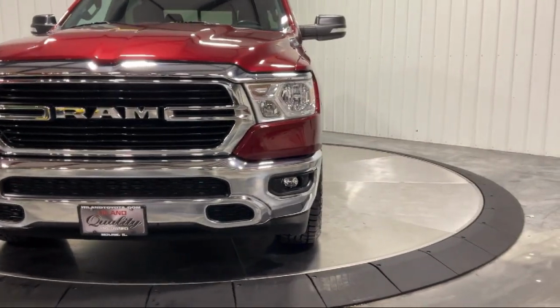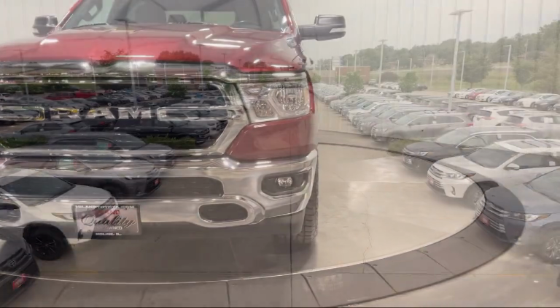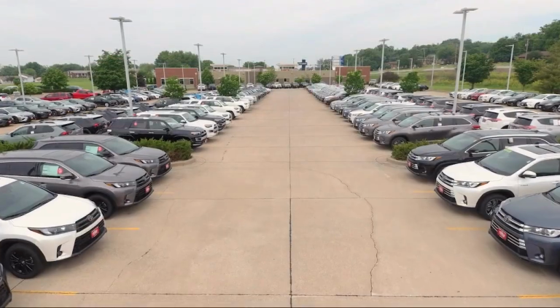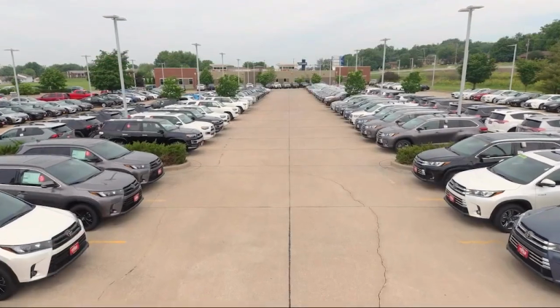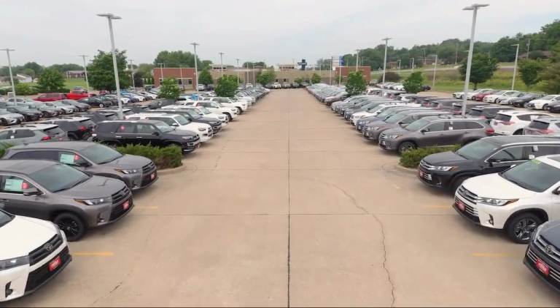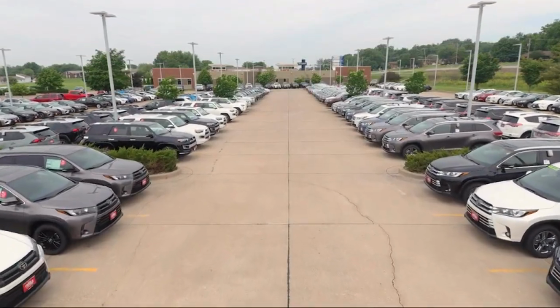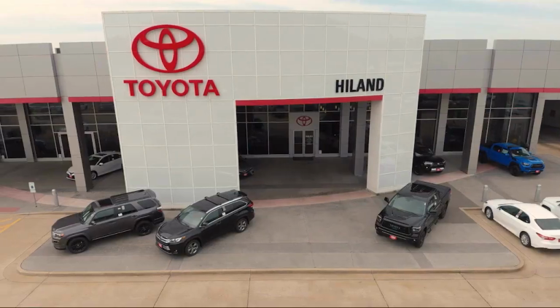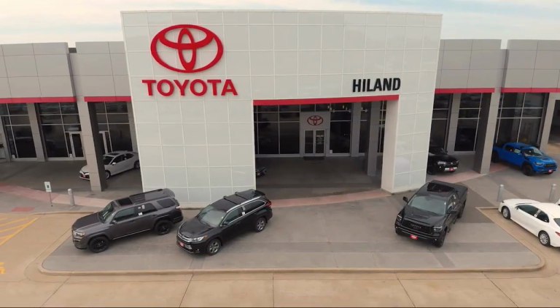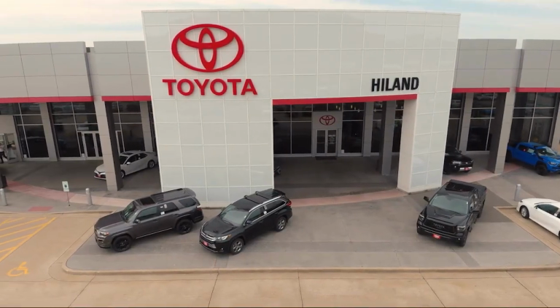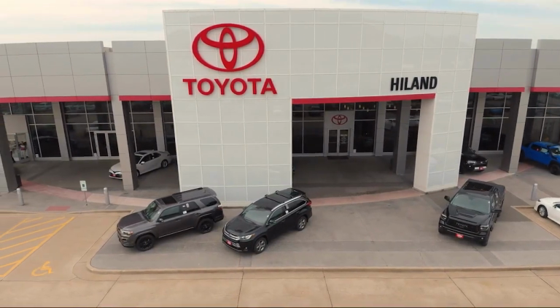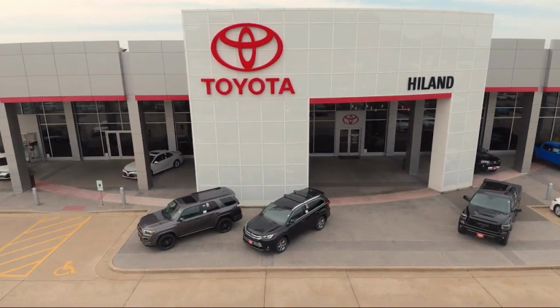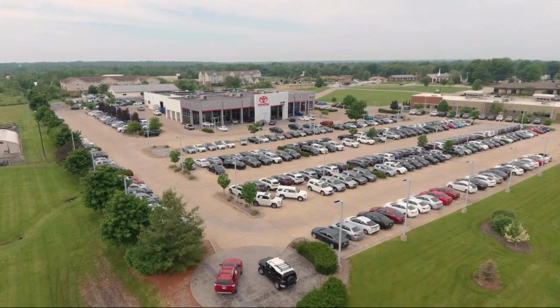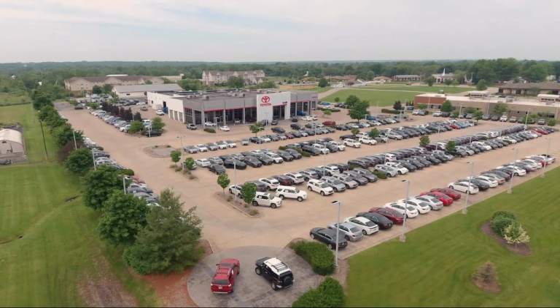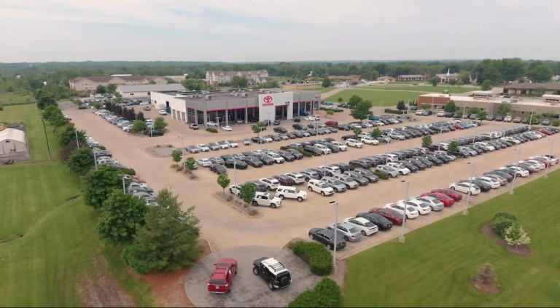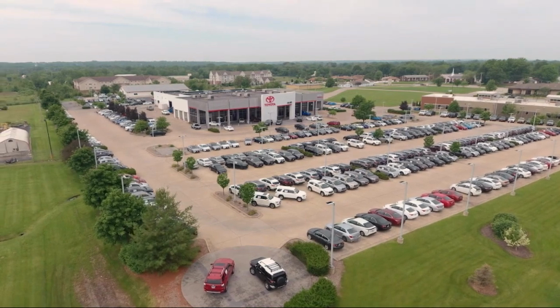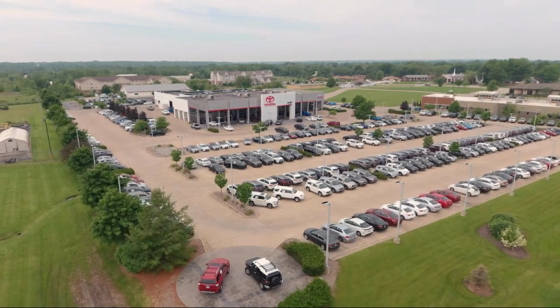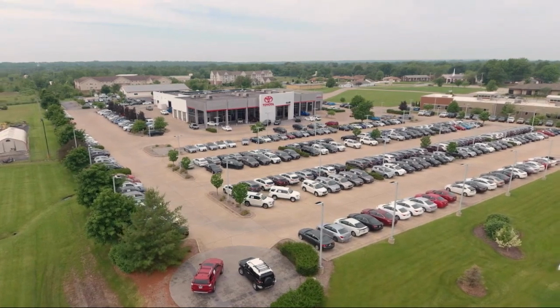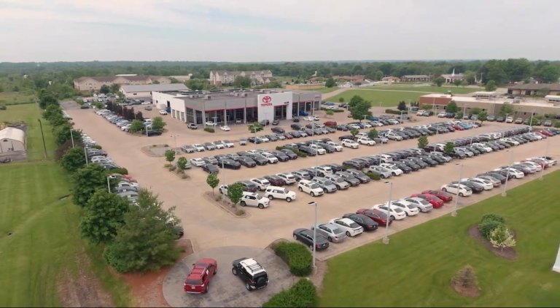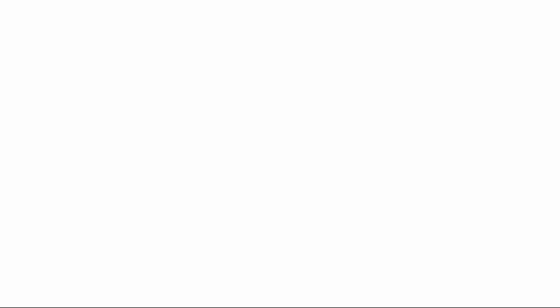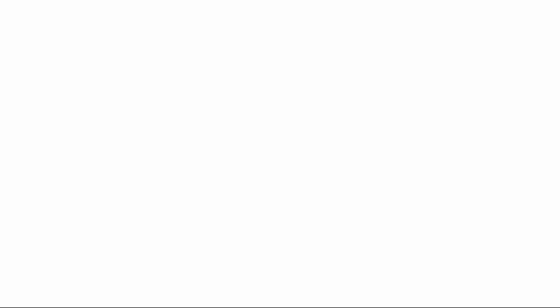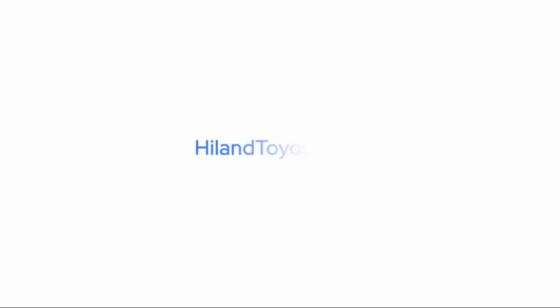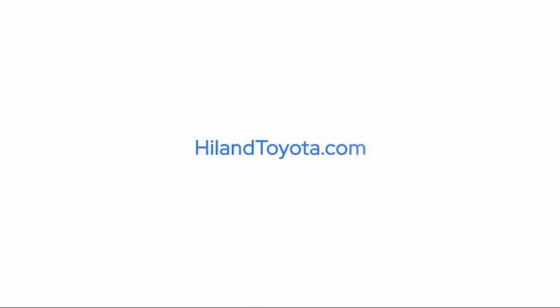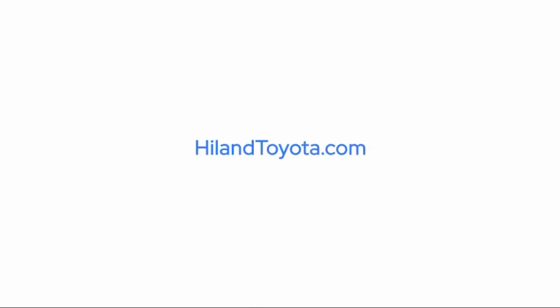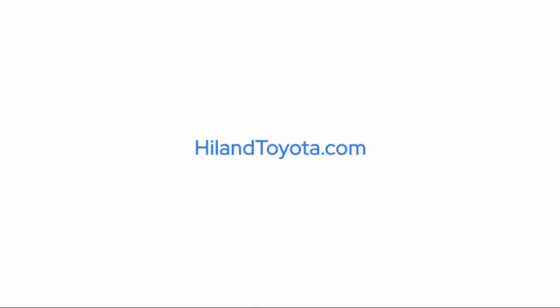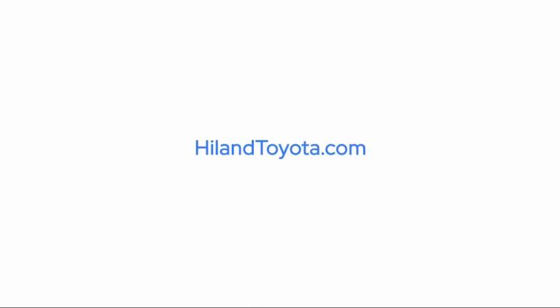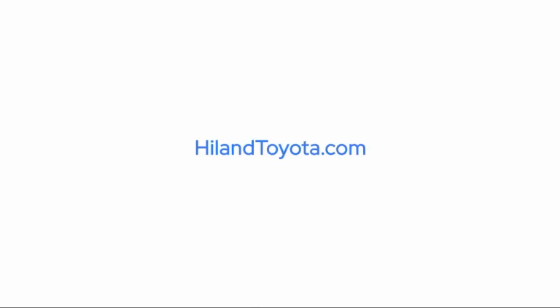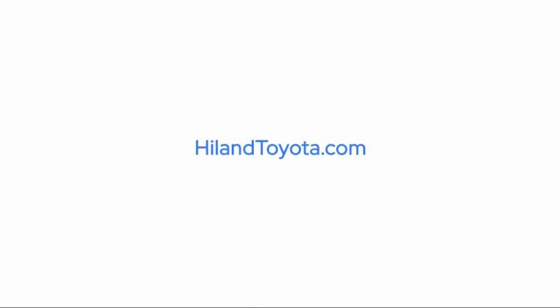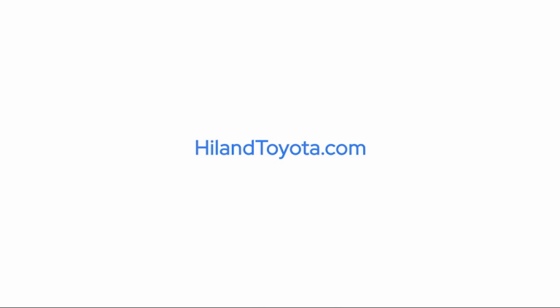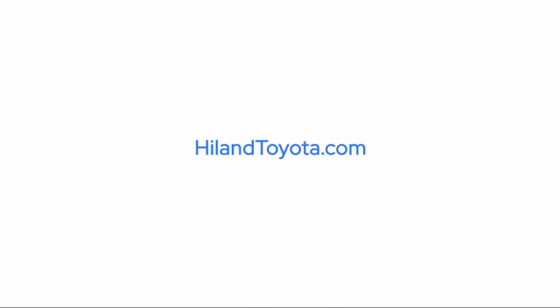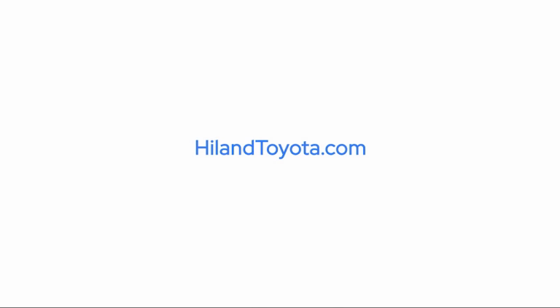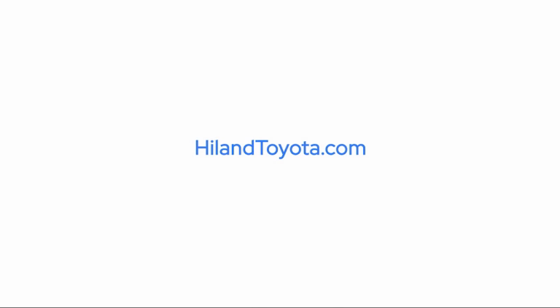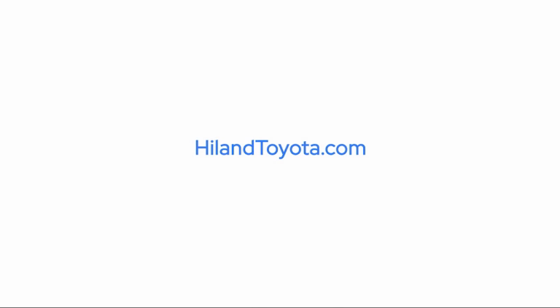Visit our friendly and knowledgeable staff today at our dealership on John Deere Road and 53rd Street in Moline, or online at HighlandToyota.com. We've got the inventory.